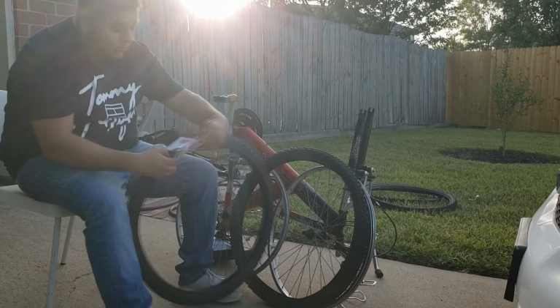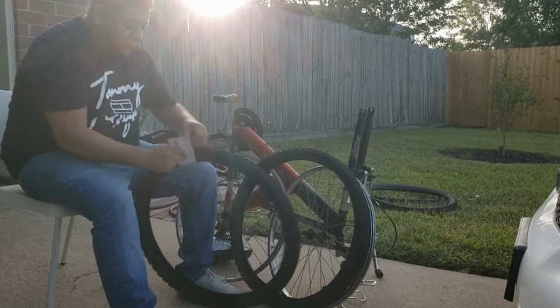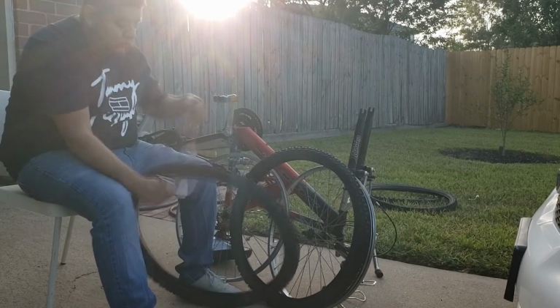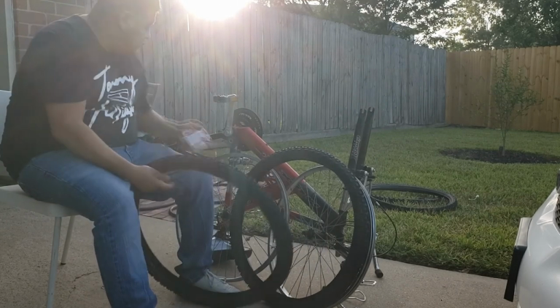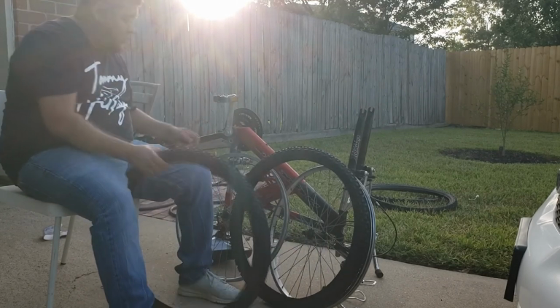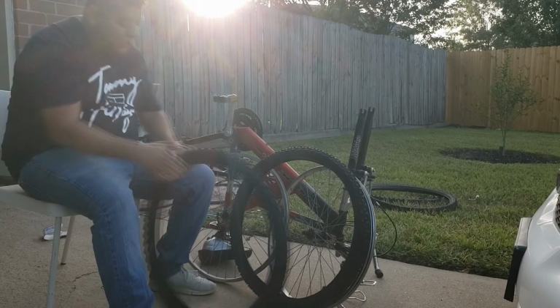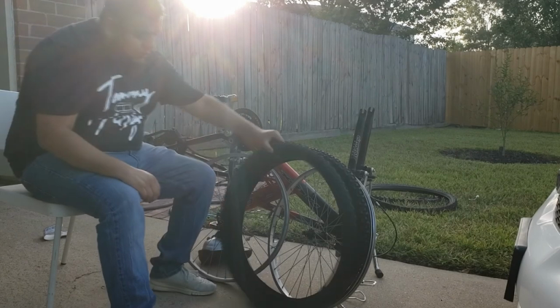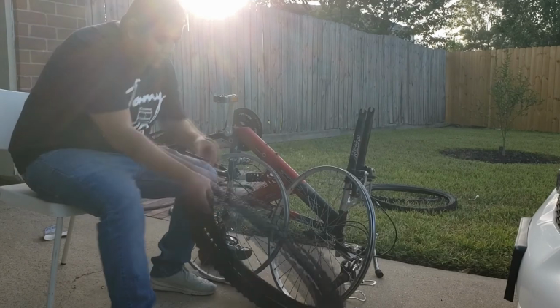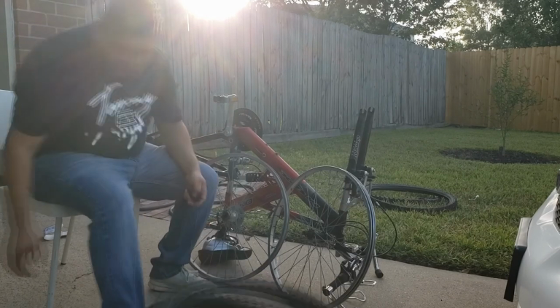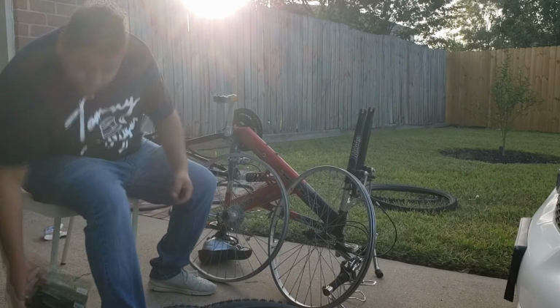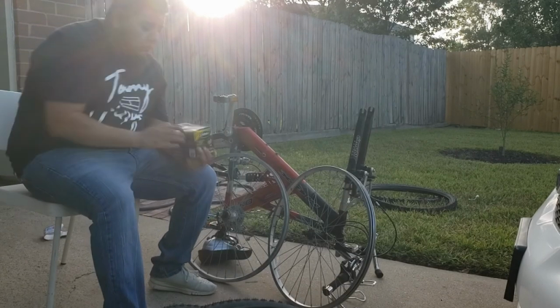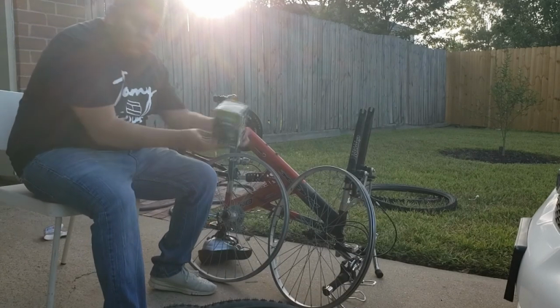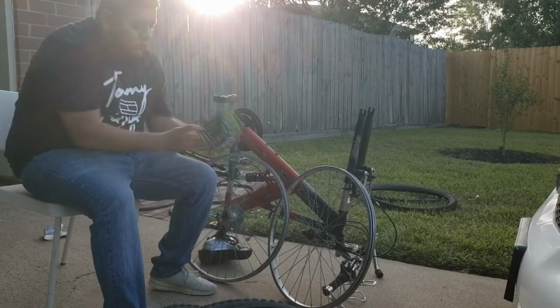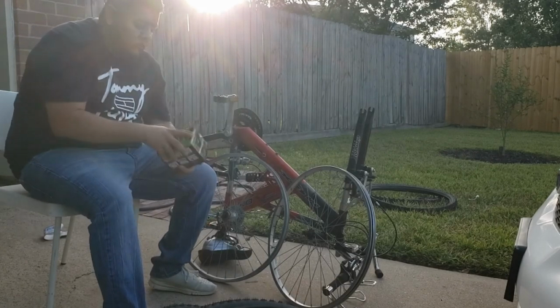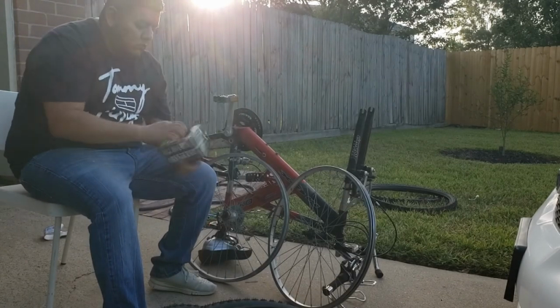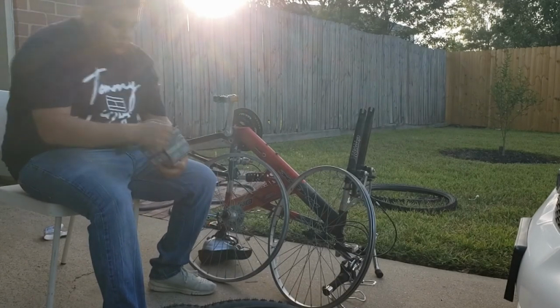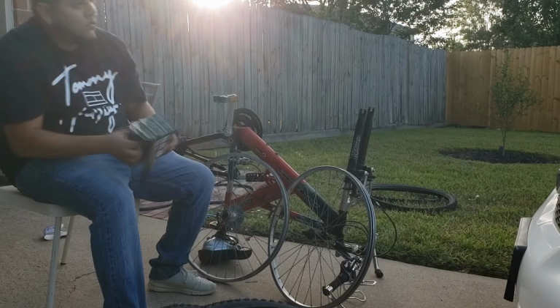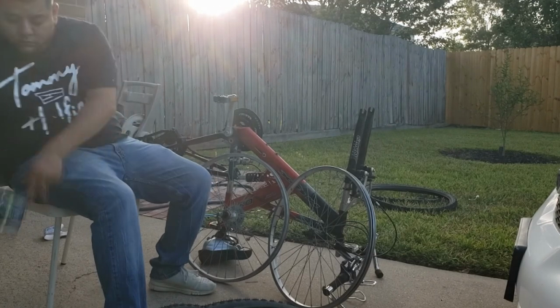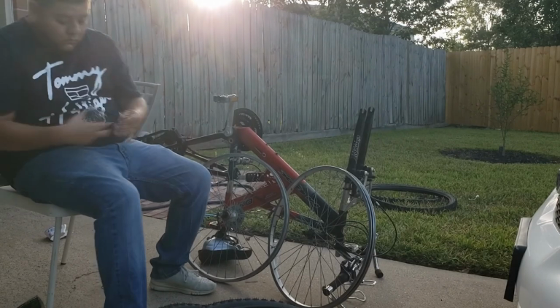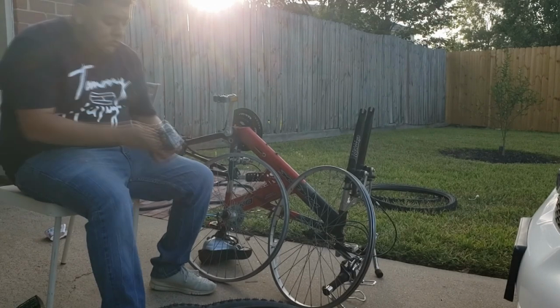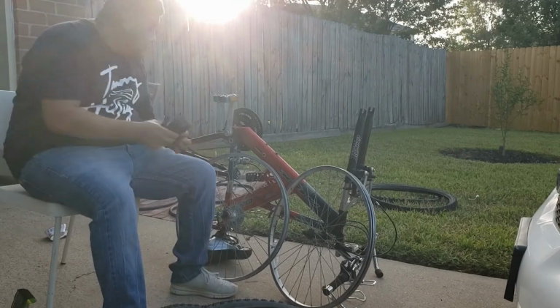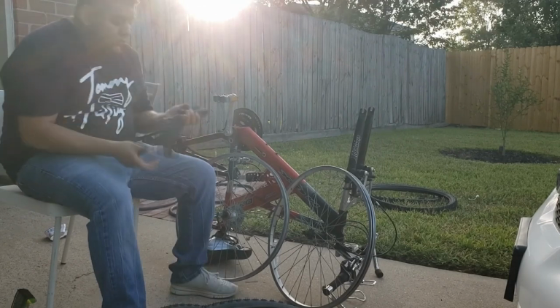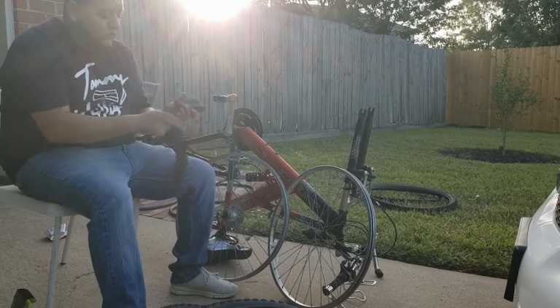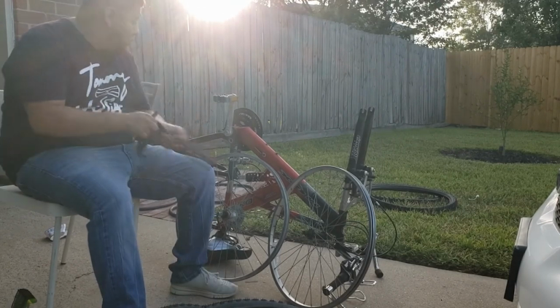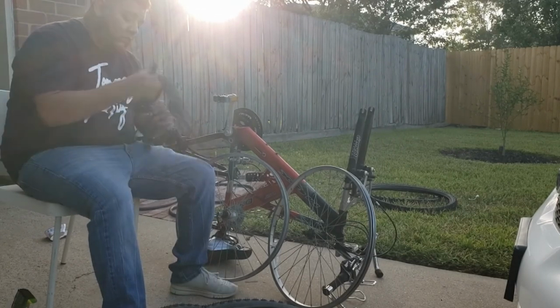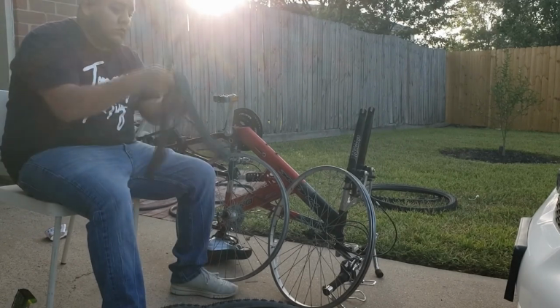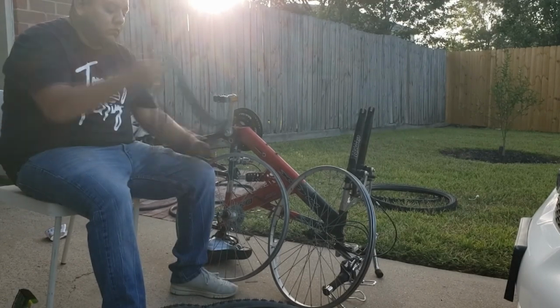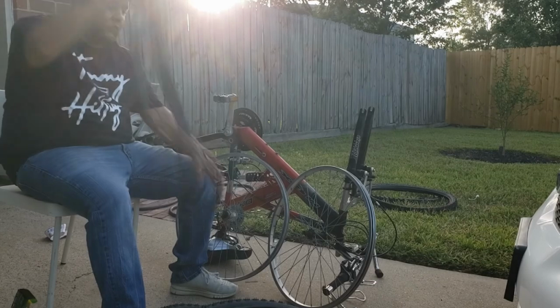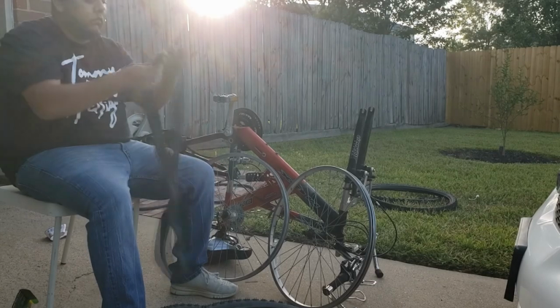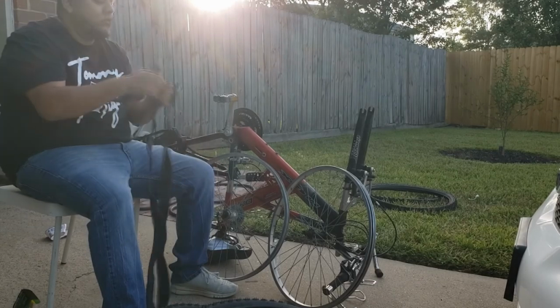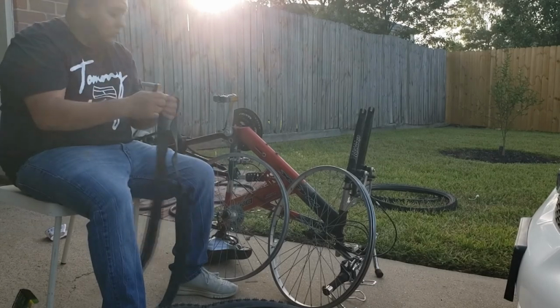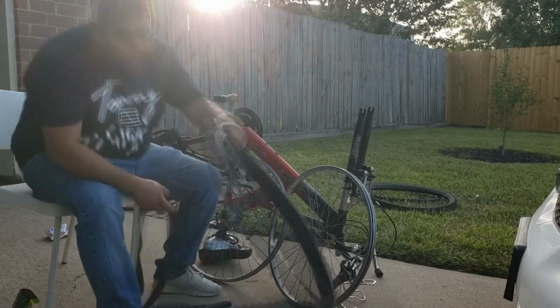The tires are by the brand Kenda — the model I will put down in the description because I don't remember it. Also, the inner tubes are filled with green slime, so we'll see how they work out.